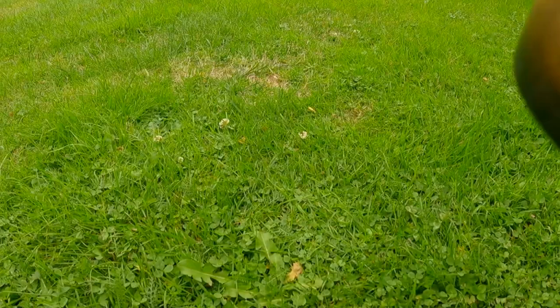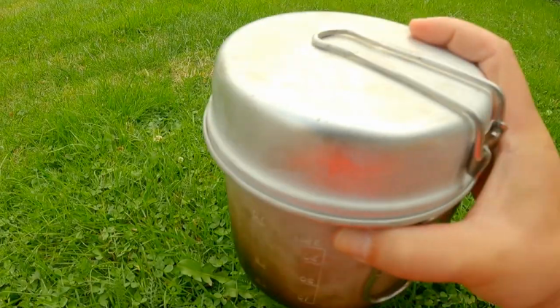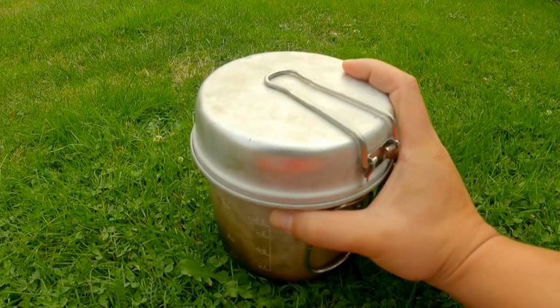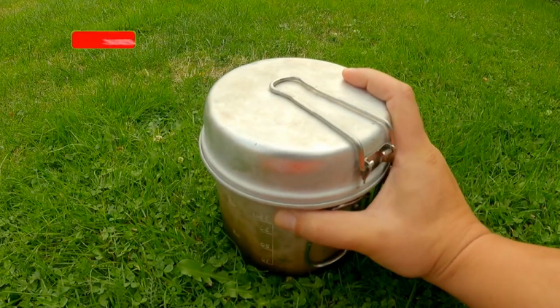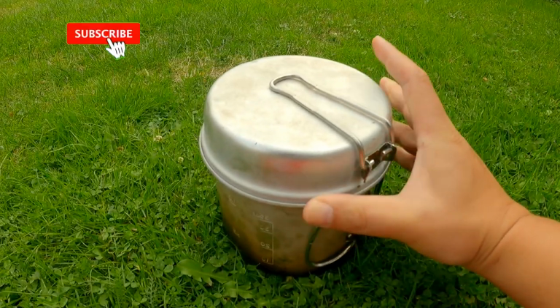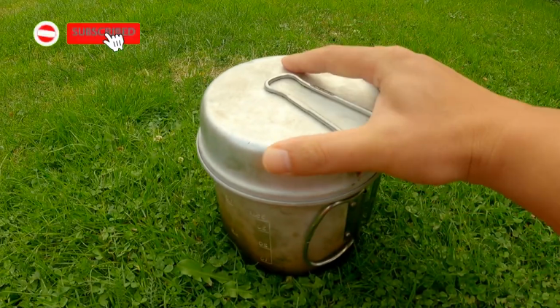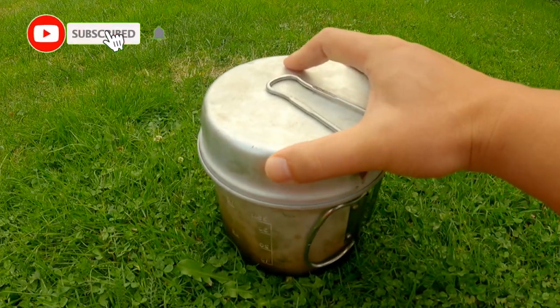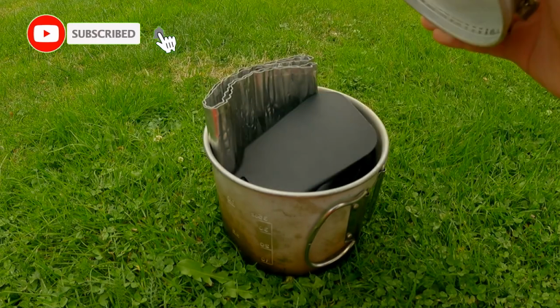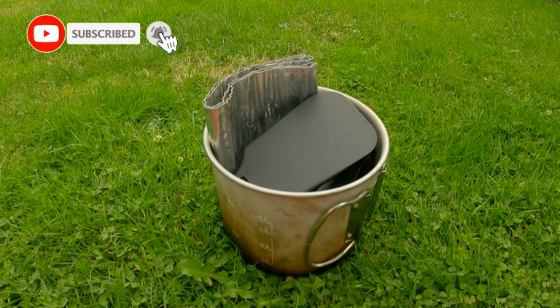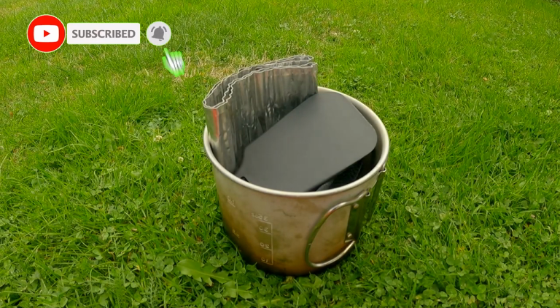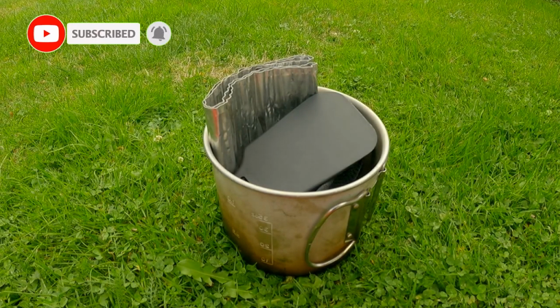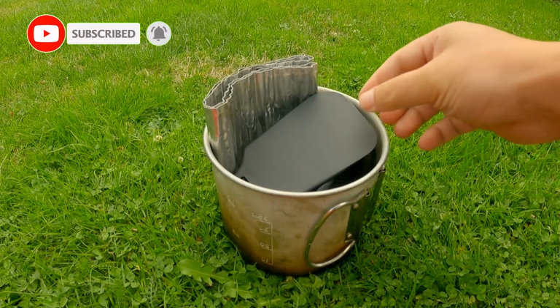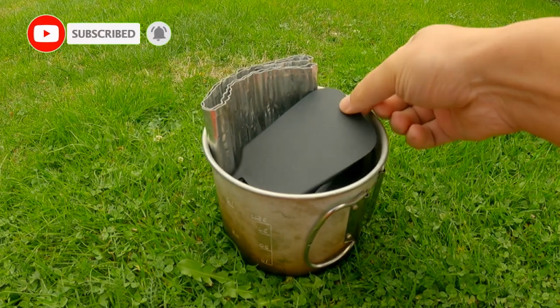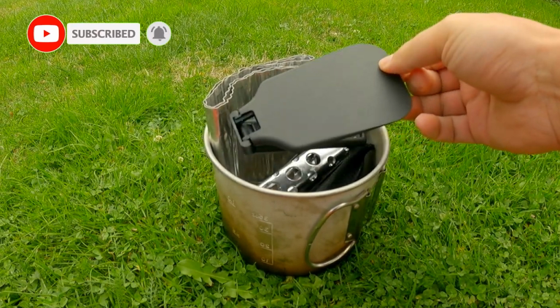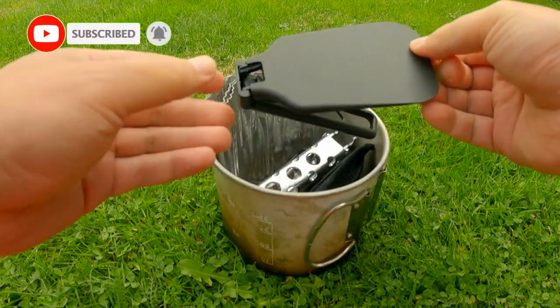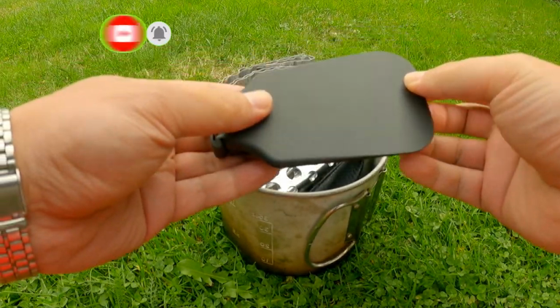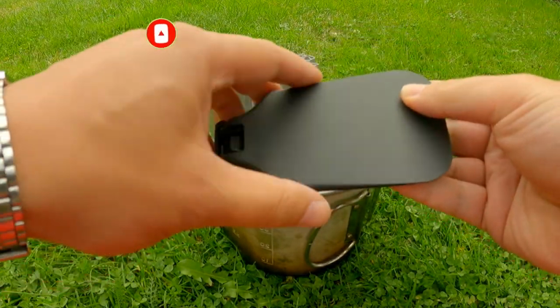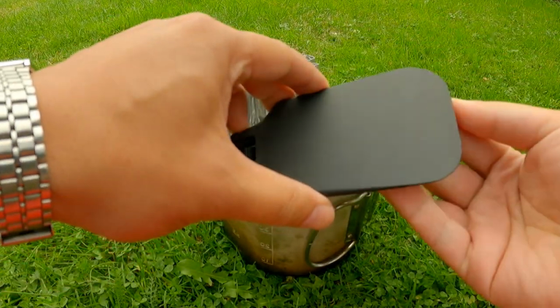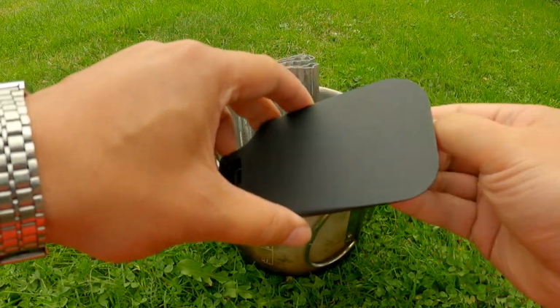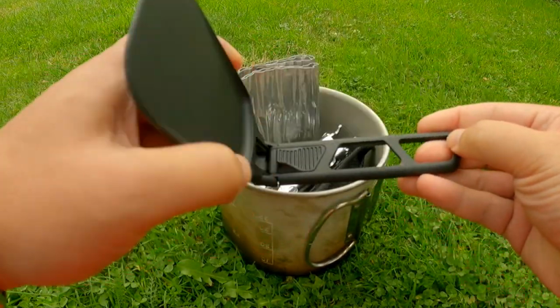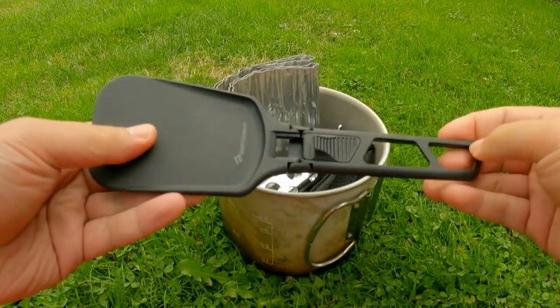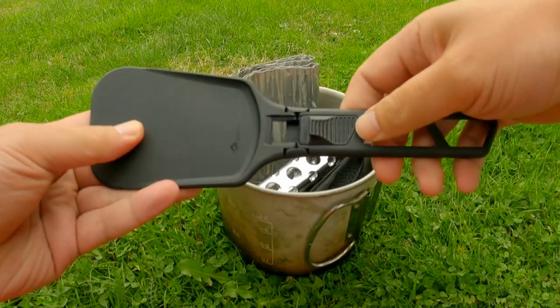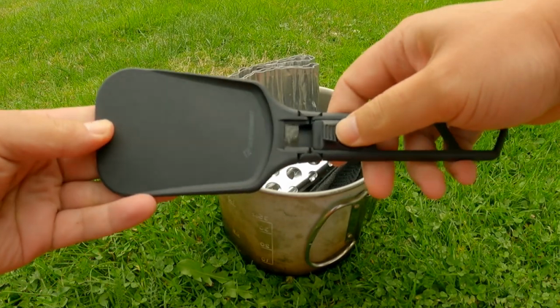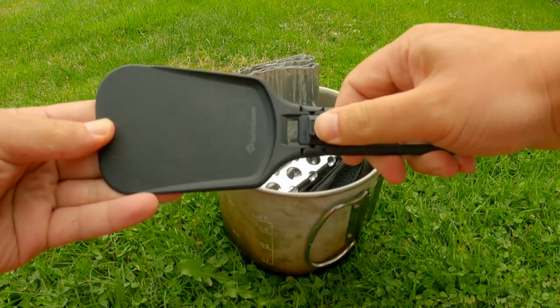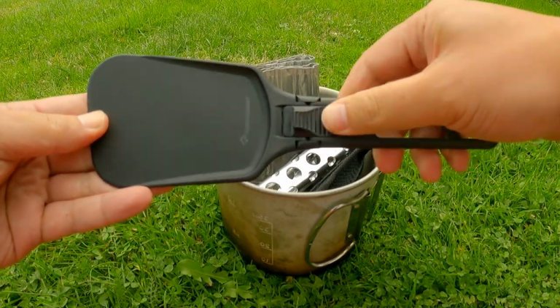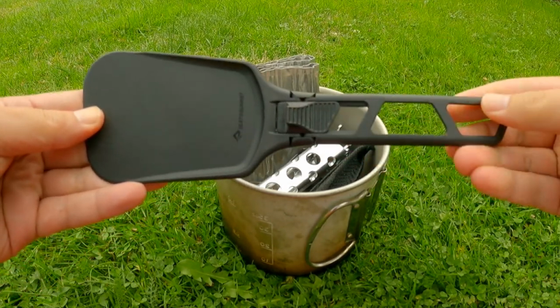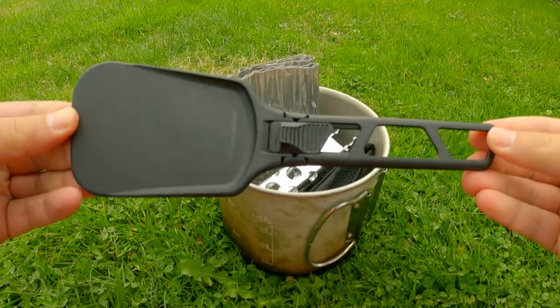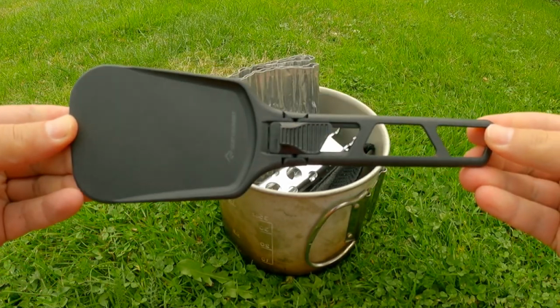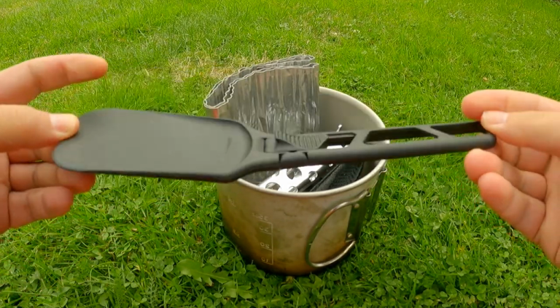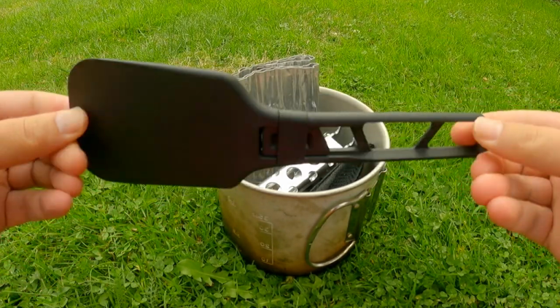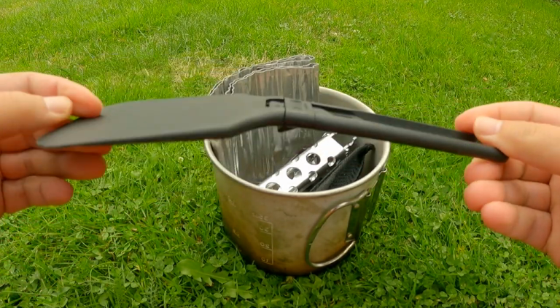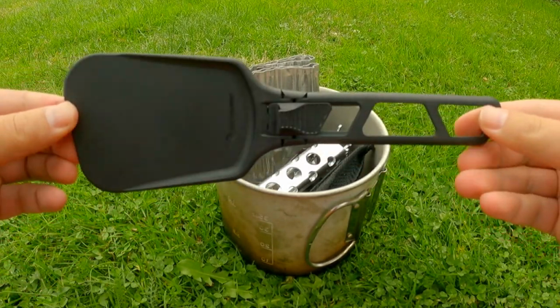Now, in comparison to these options, the Cetus Summit camping spatula folds in half and easily fits inside my Snowpeak 1500ml cook pot. And when unfolded, it's plenty rigid, sturdy, and just the right size.